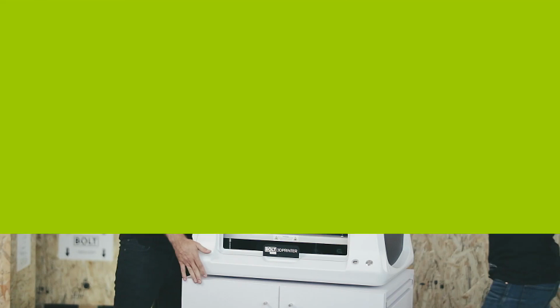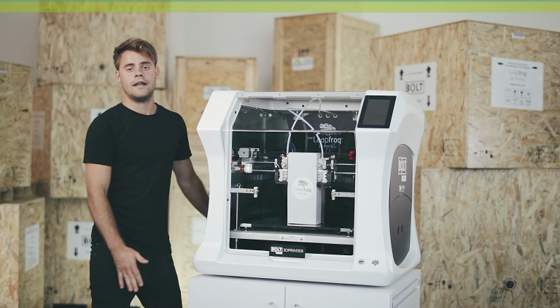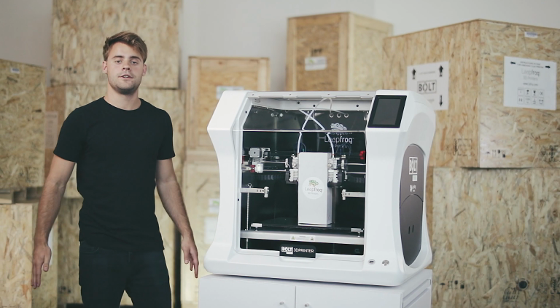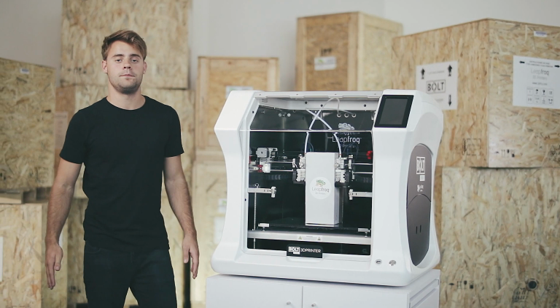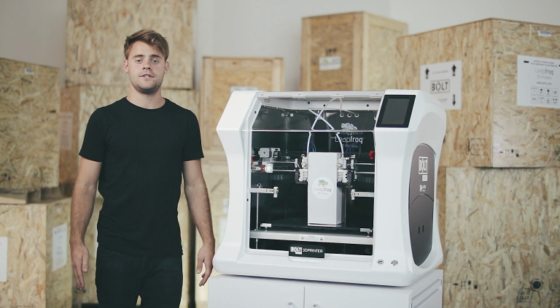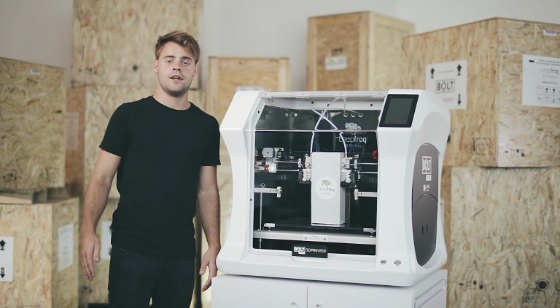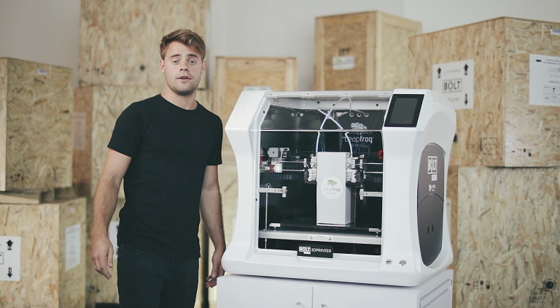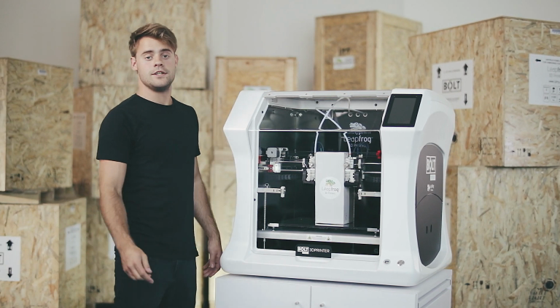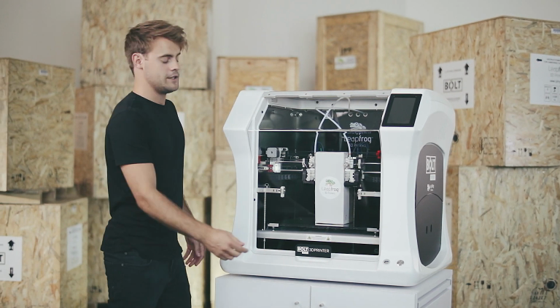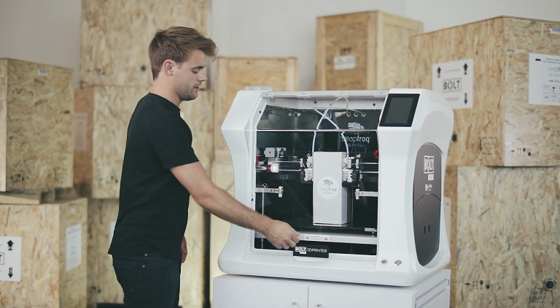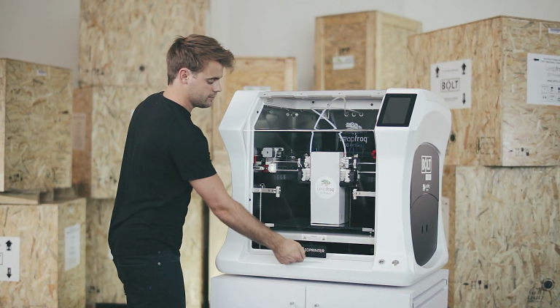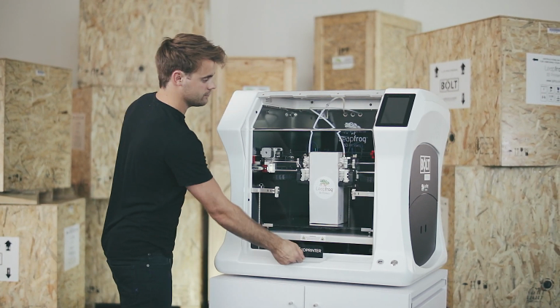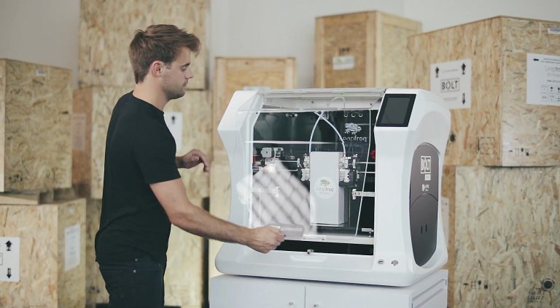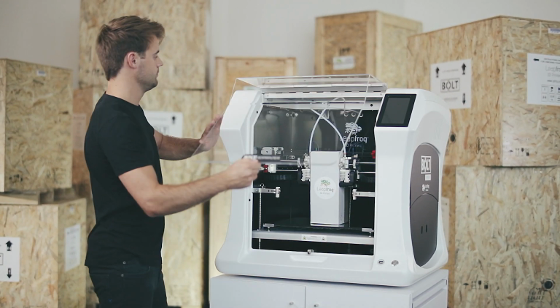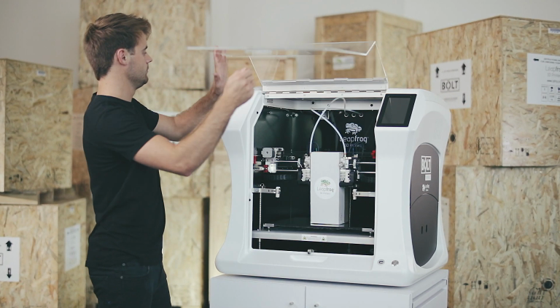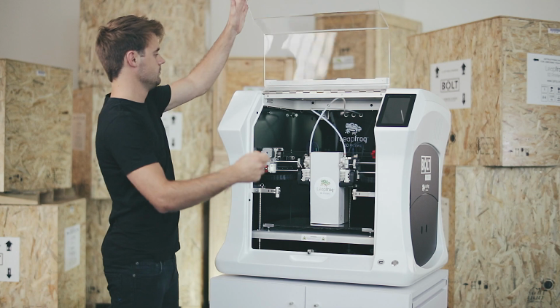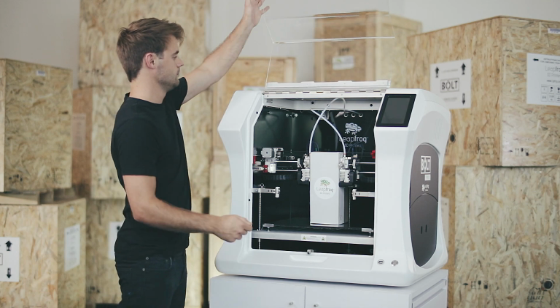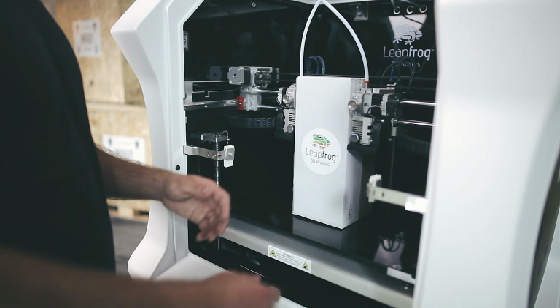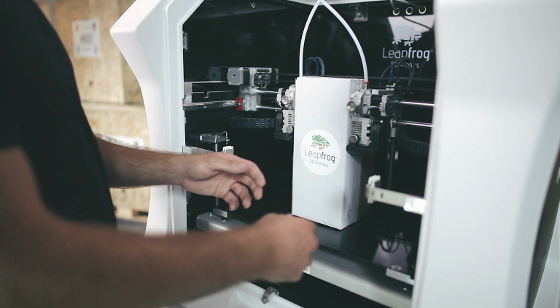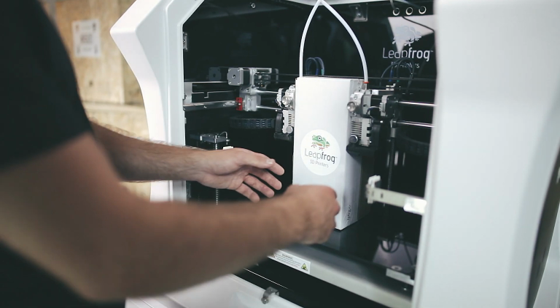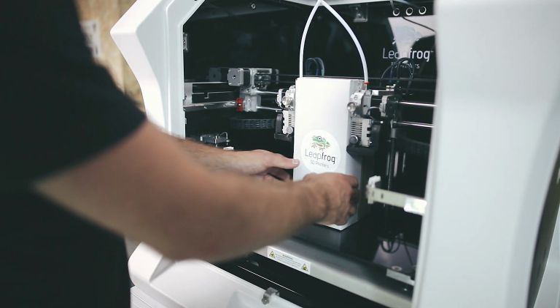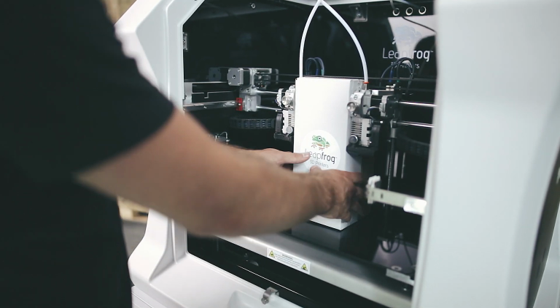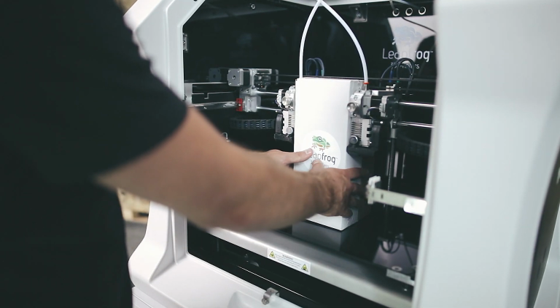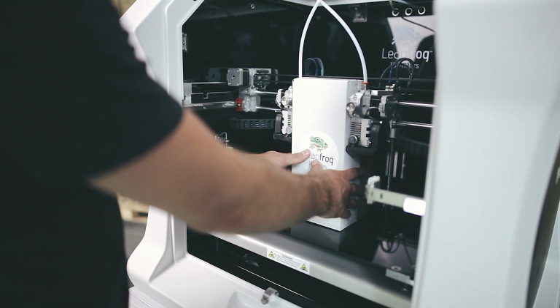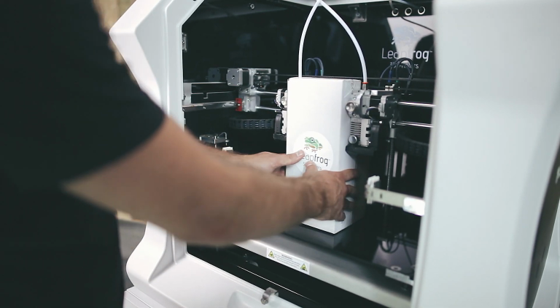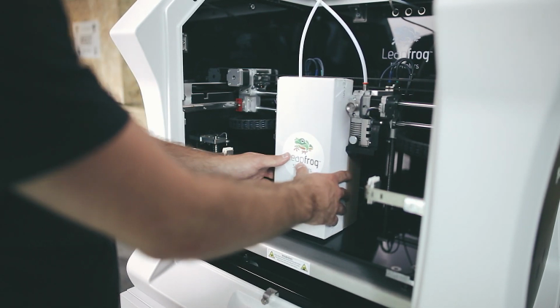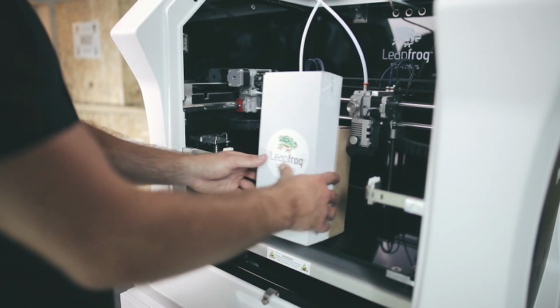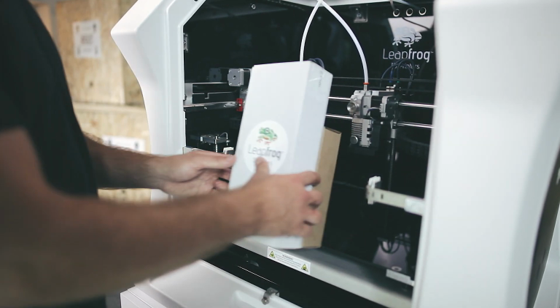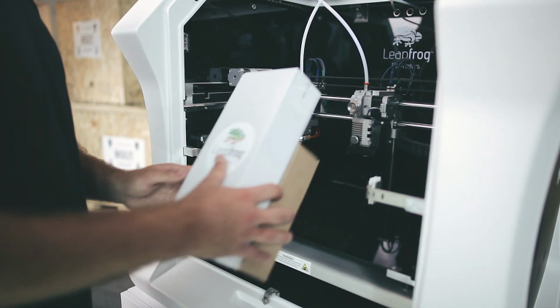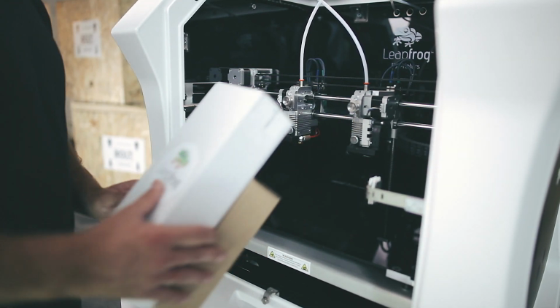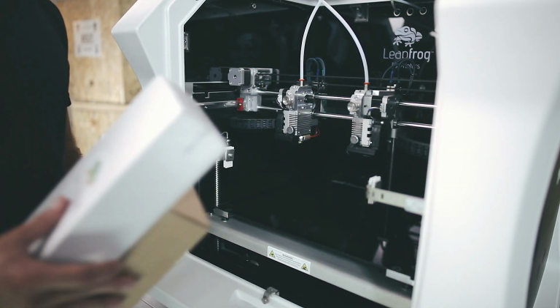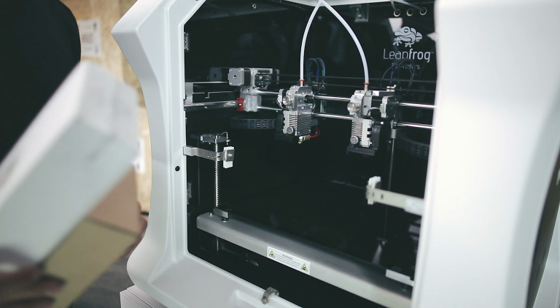Now that it's securely positioned, we can continue on the inside. The two boxes inside contain the power cable, bed spray and filter.